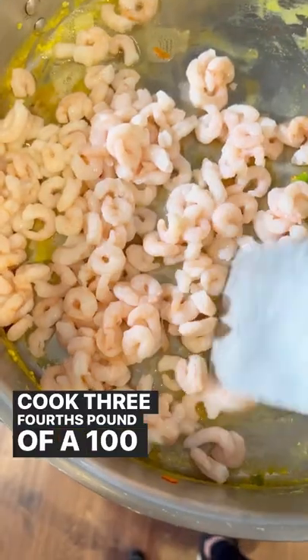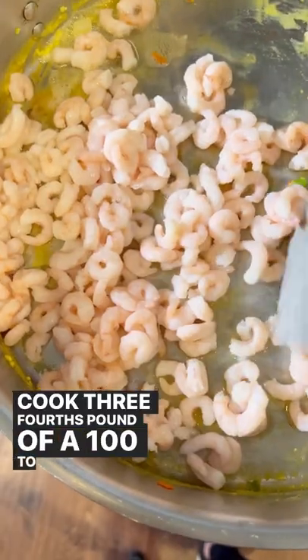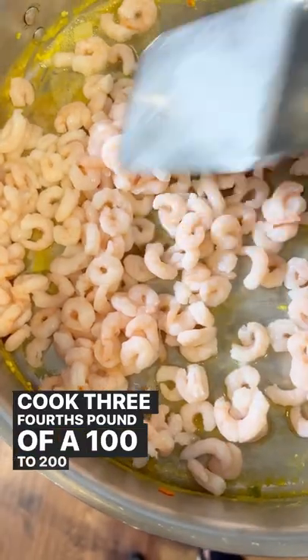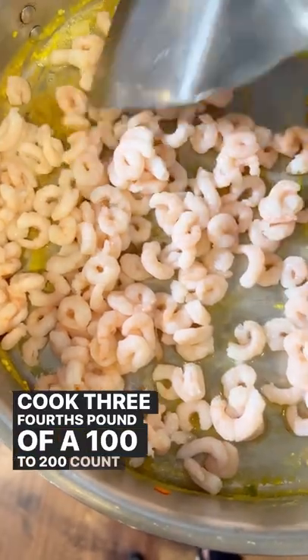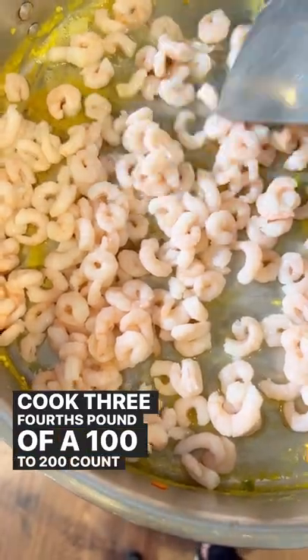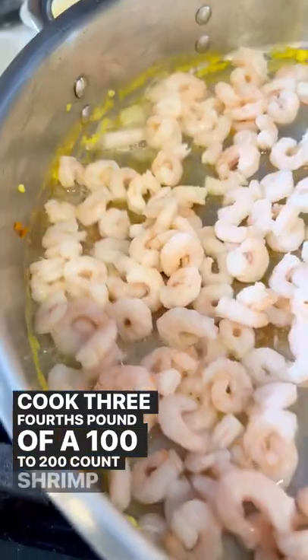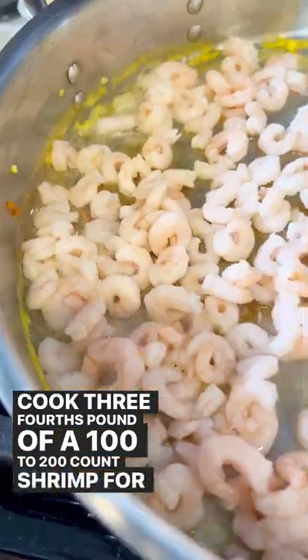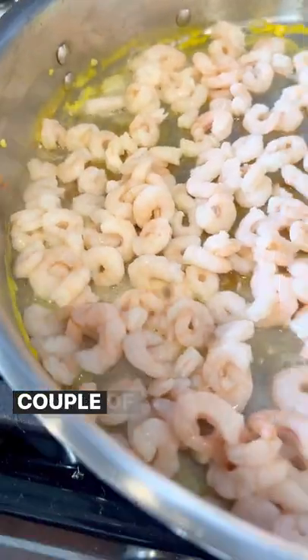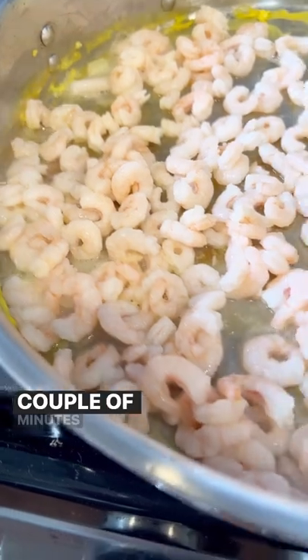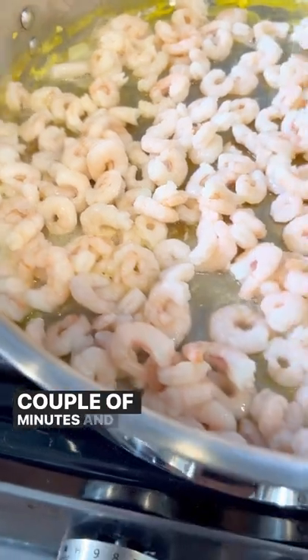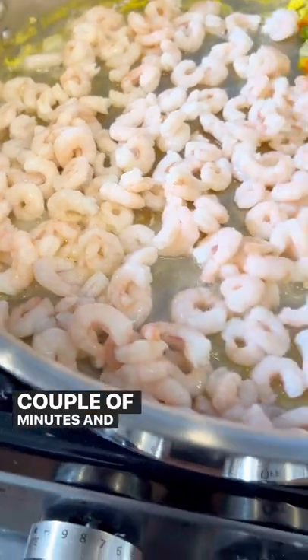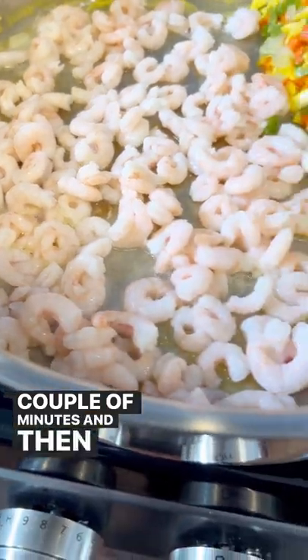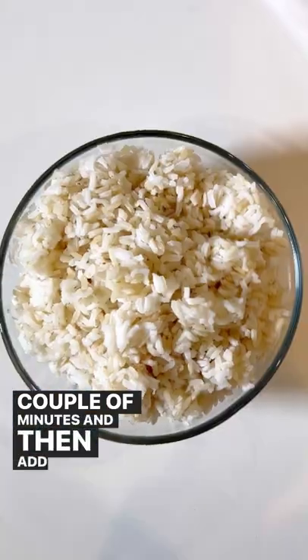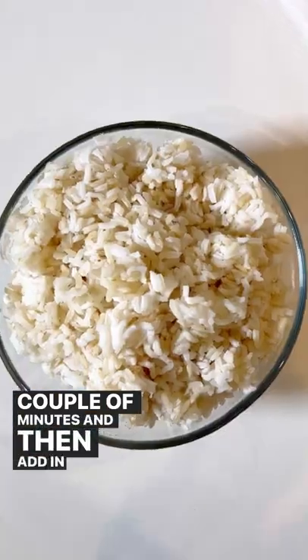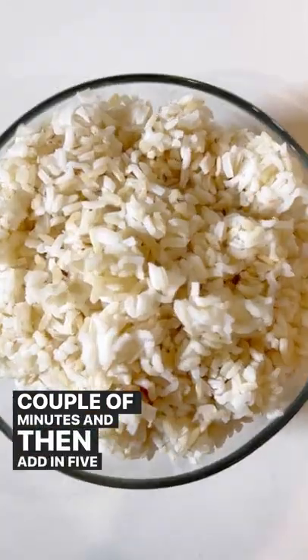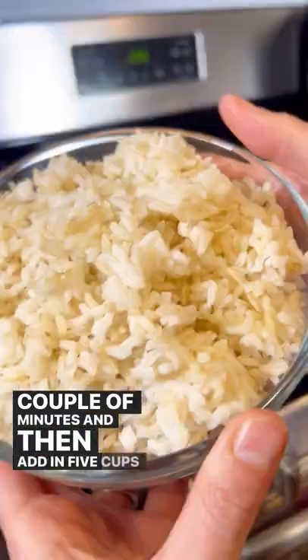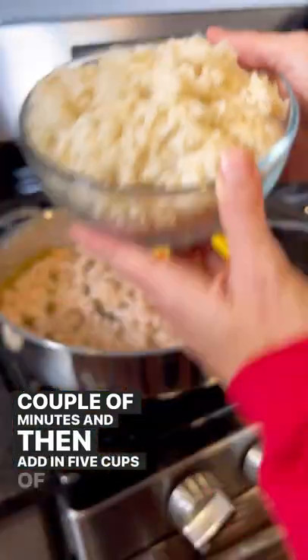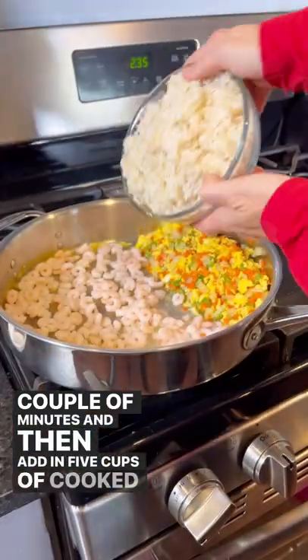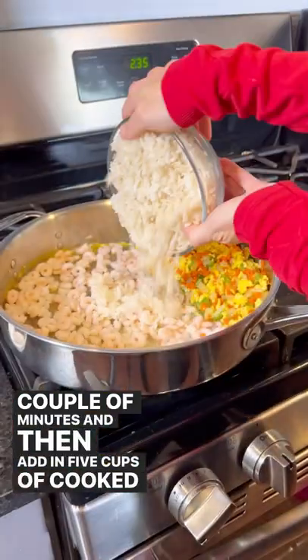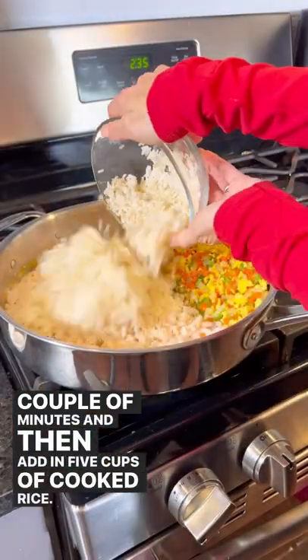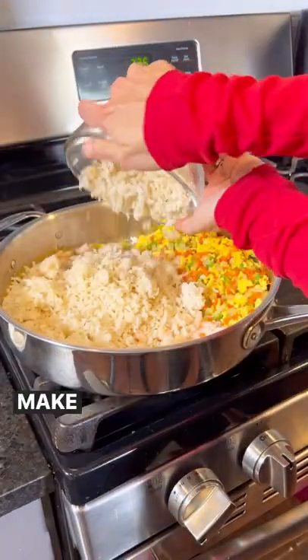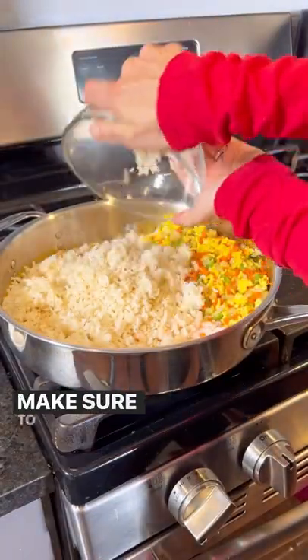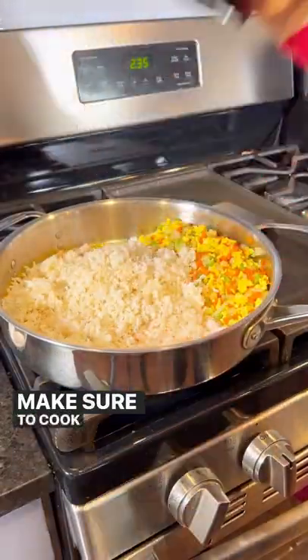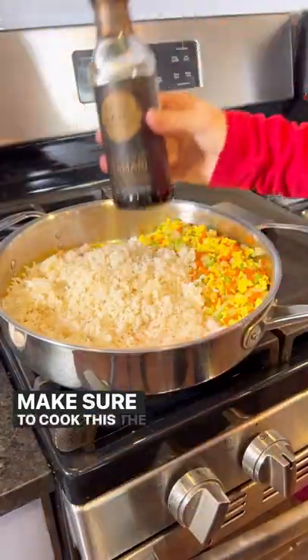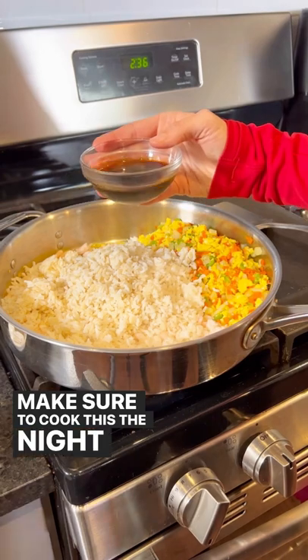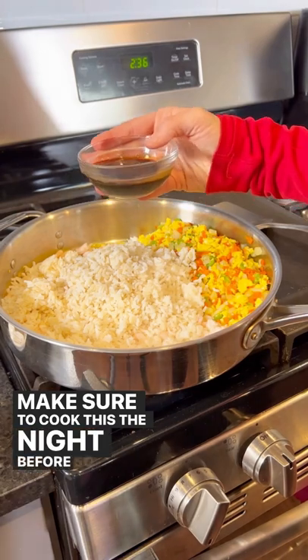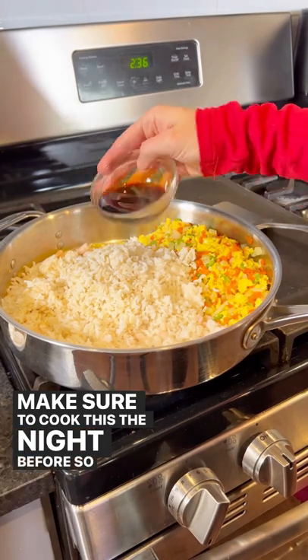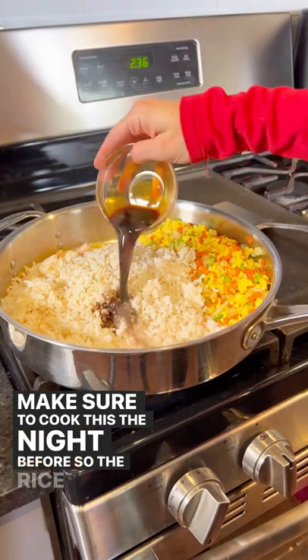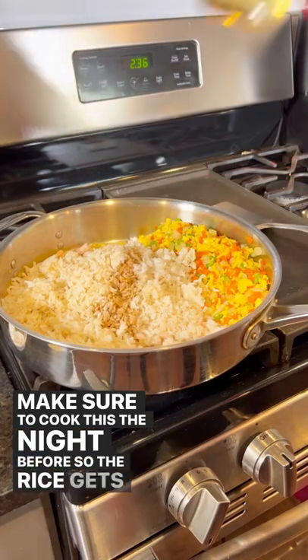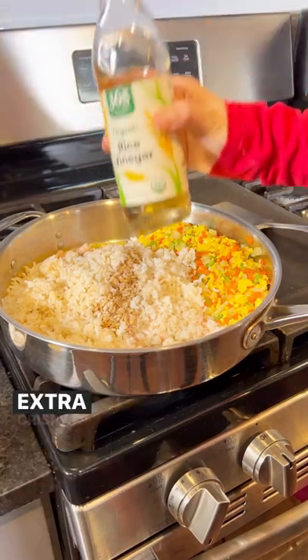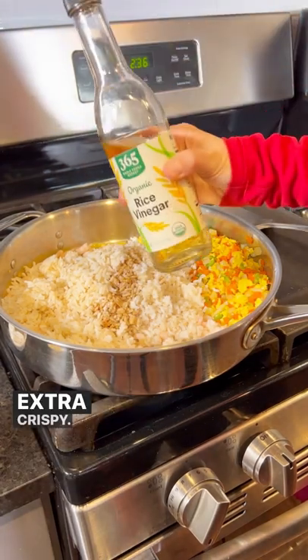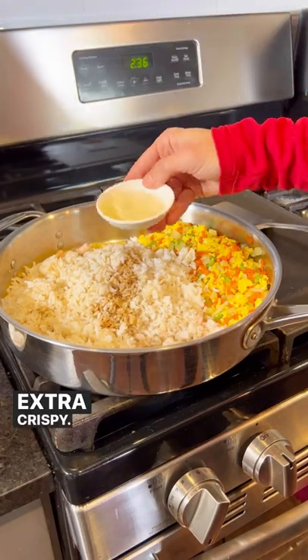Cook three-fourths pound of a 100 to 200 count shrimp for a couple of minutes, and then add in five cups of cooked rice. Make sure to cook this the night before so the rice gets extra crispy.